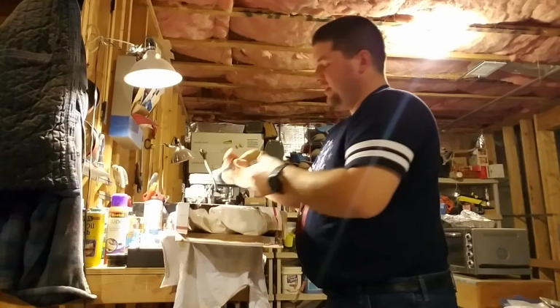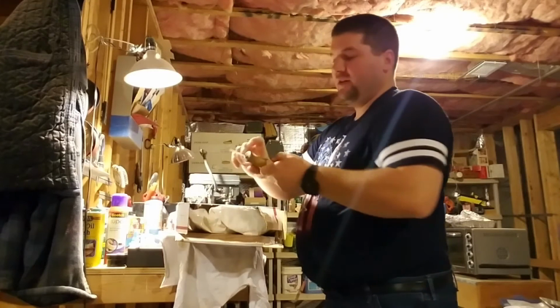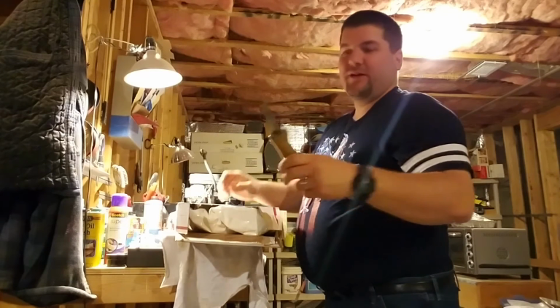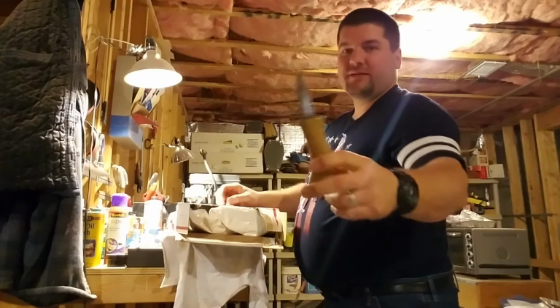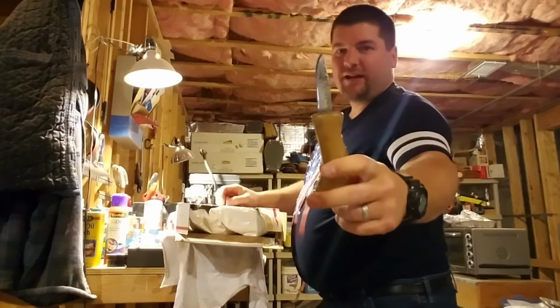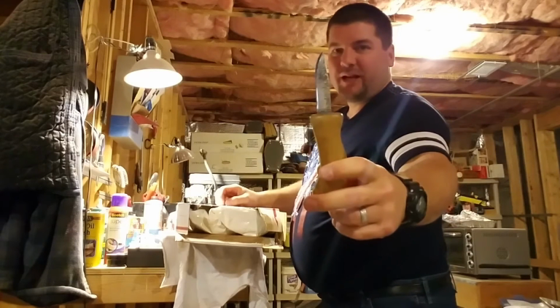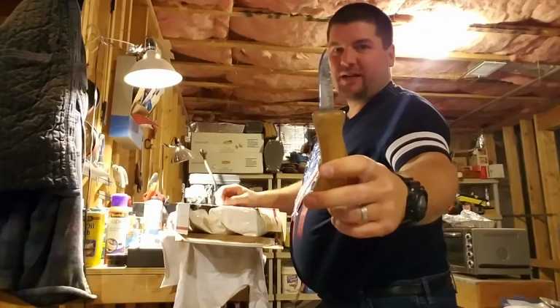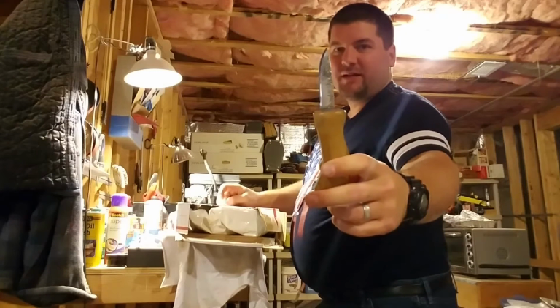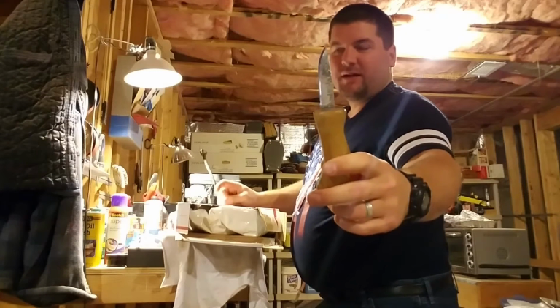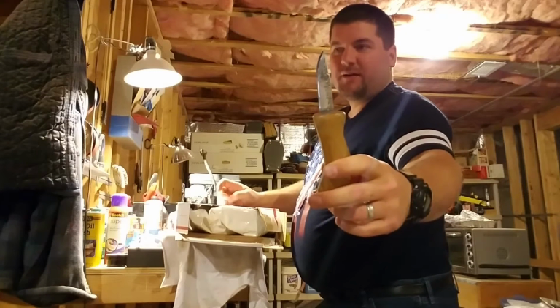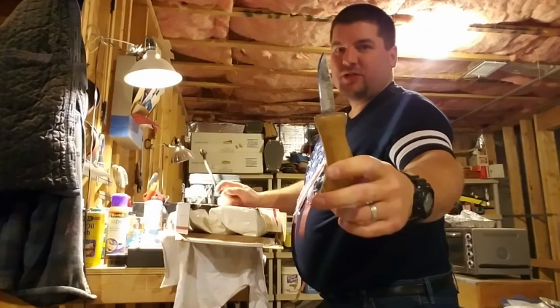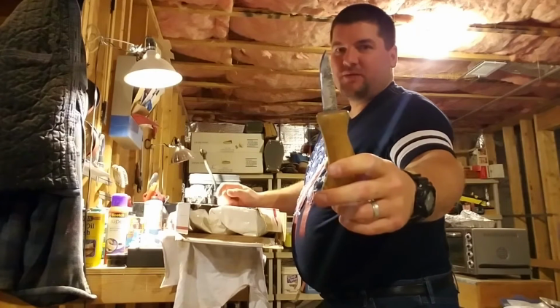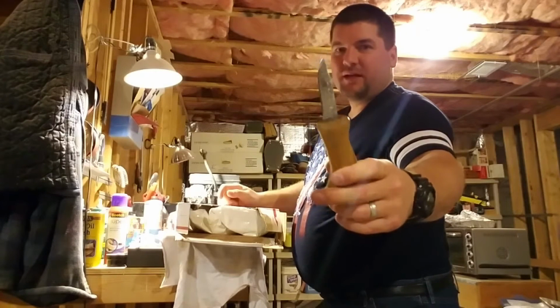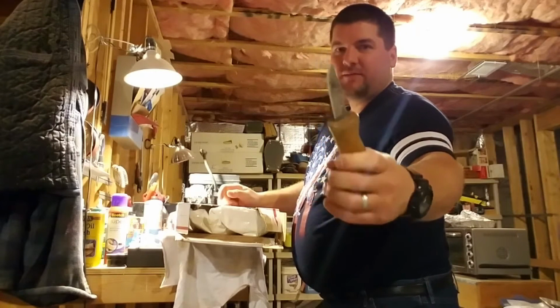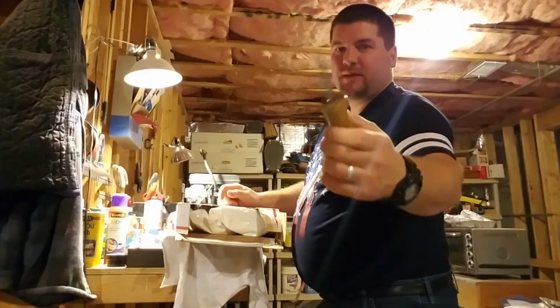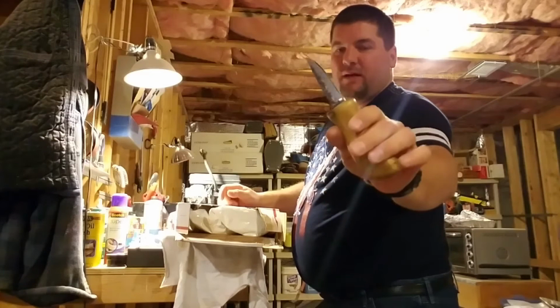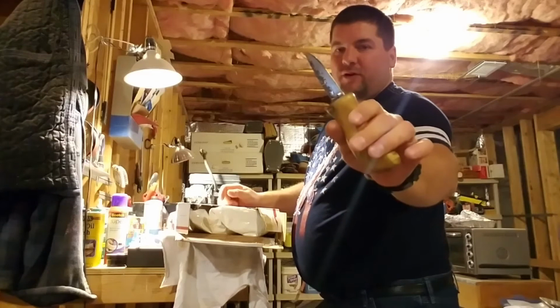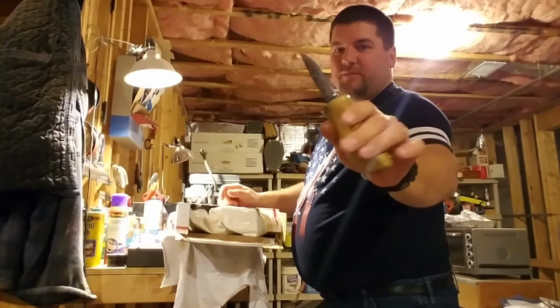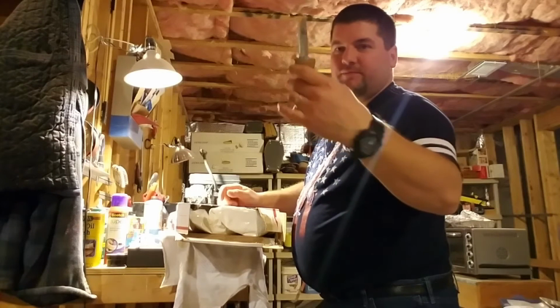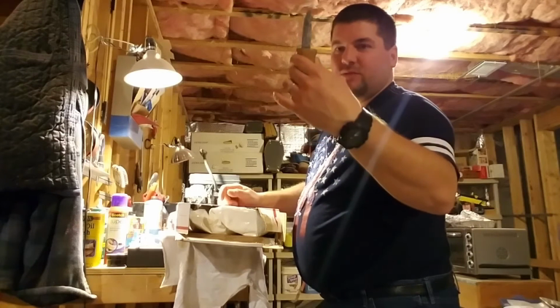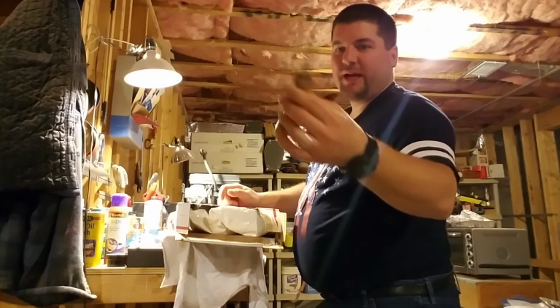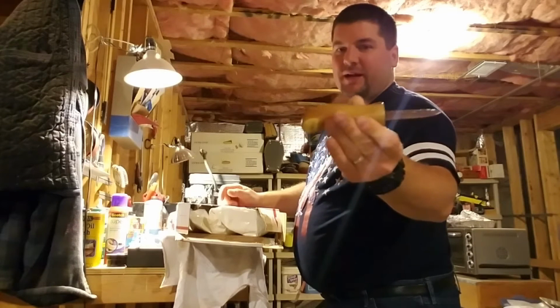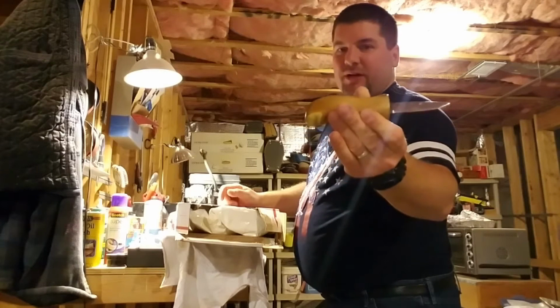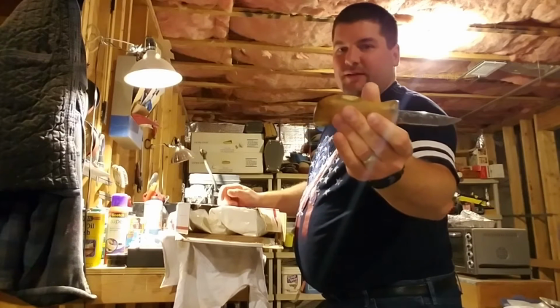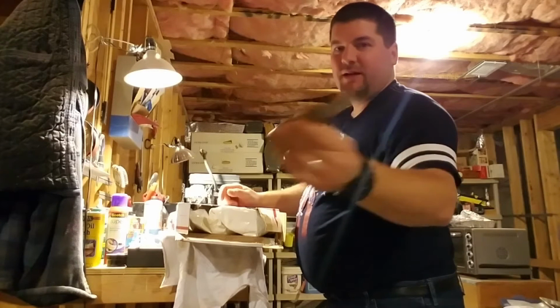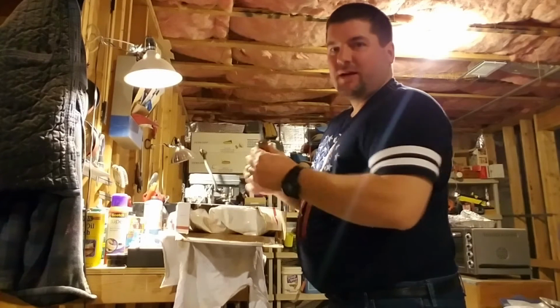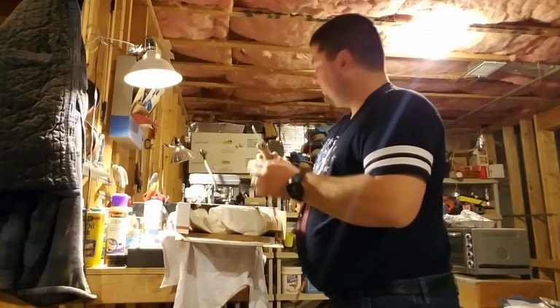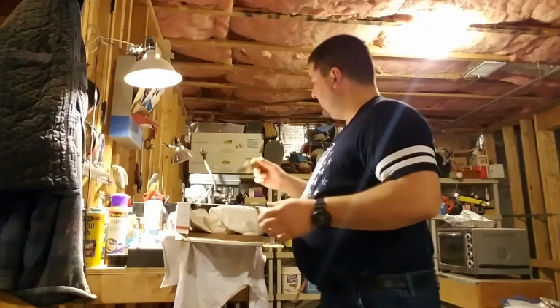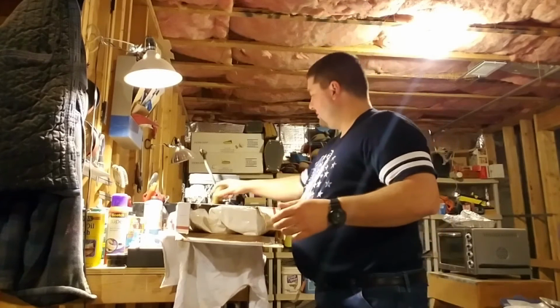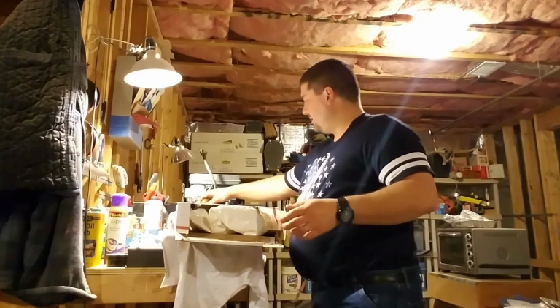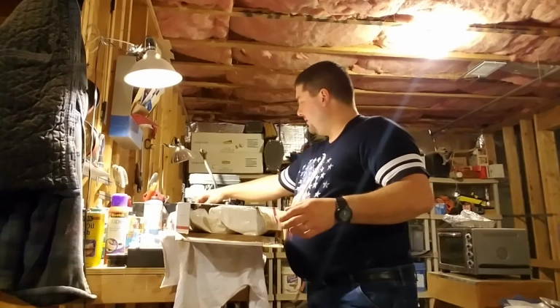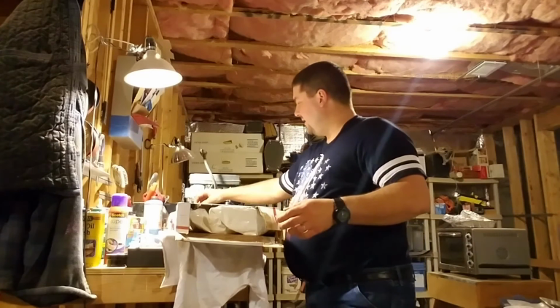For those who don't know, this is a knife blade that Jeb sent me from Japan, and I put a handle on it.